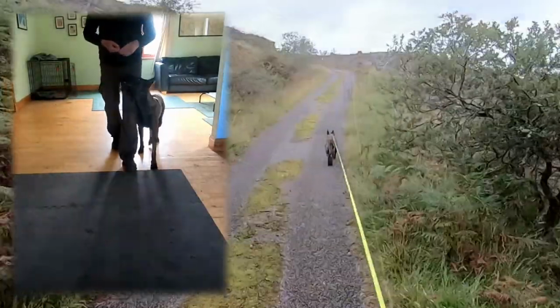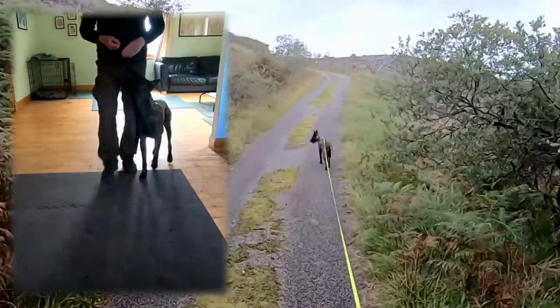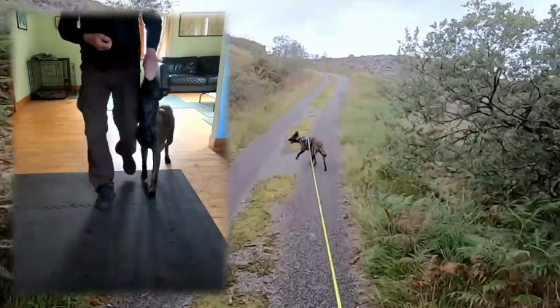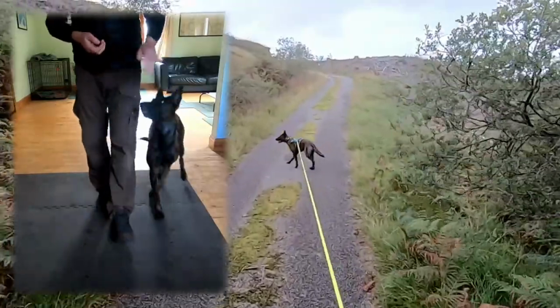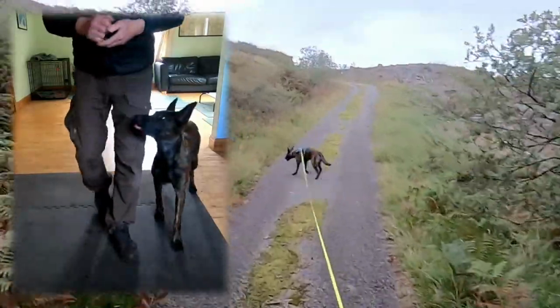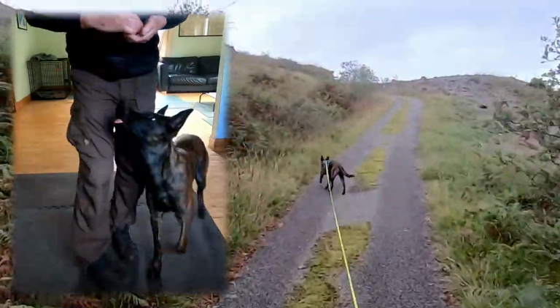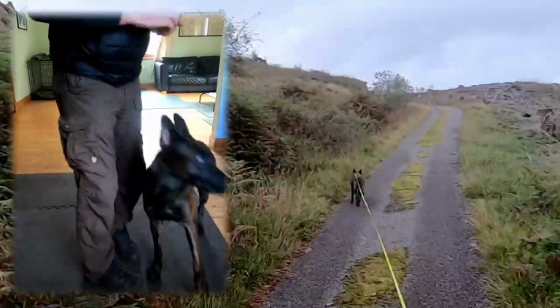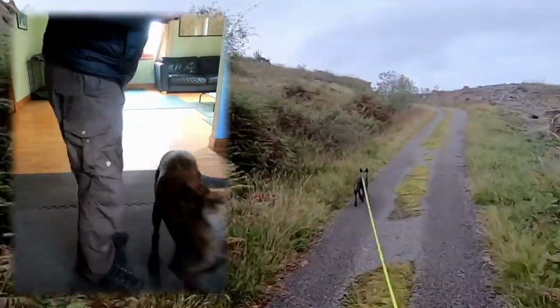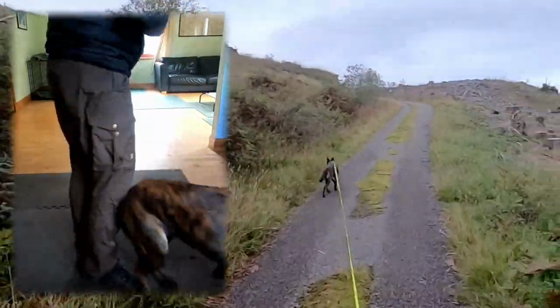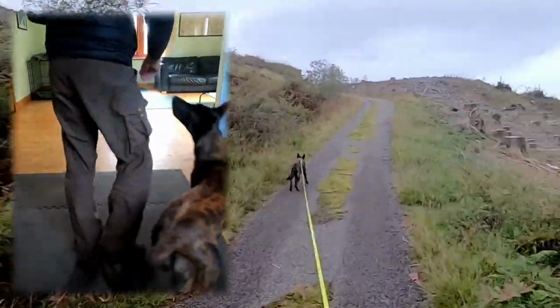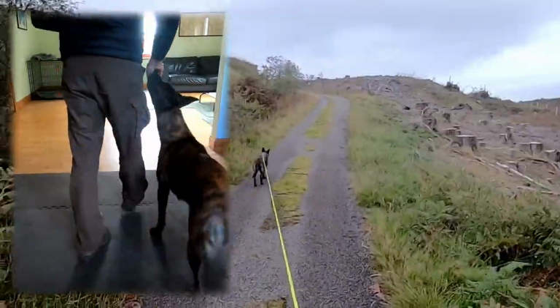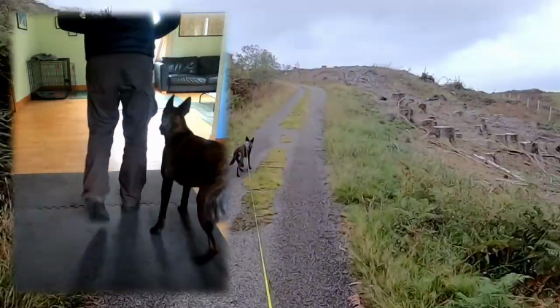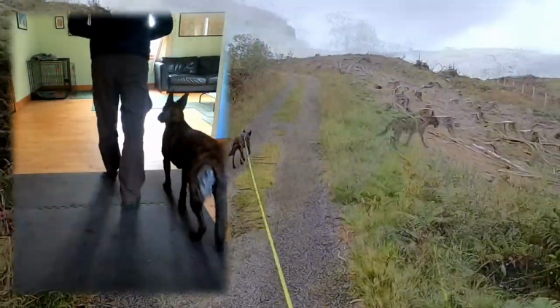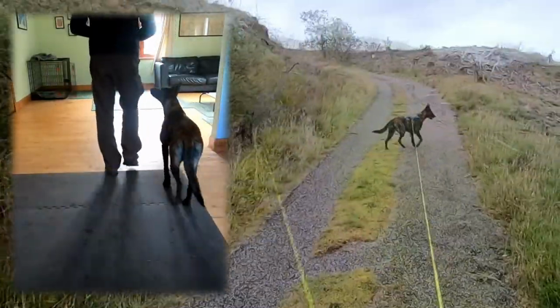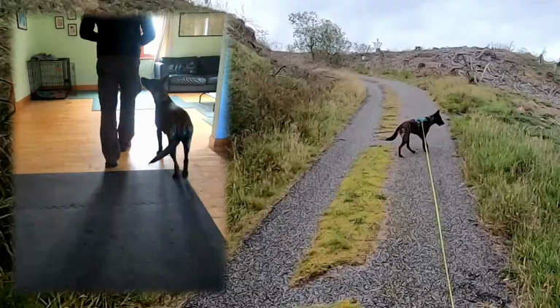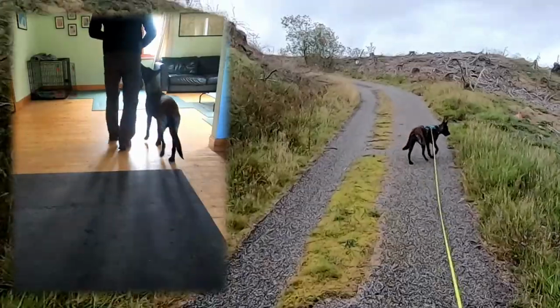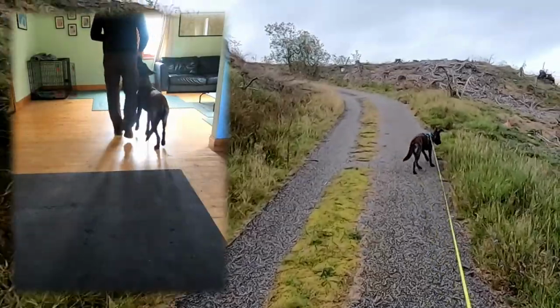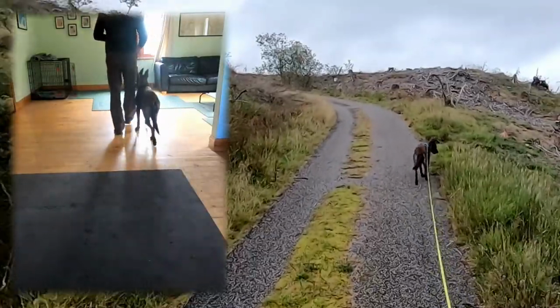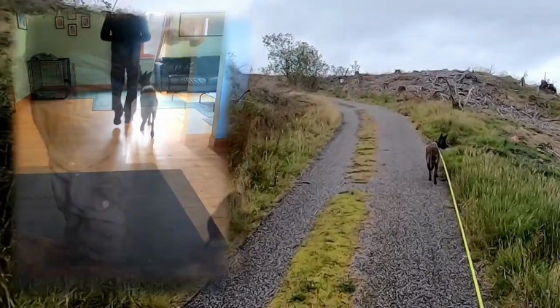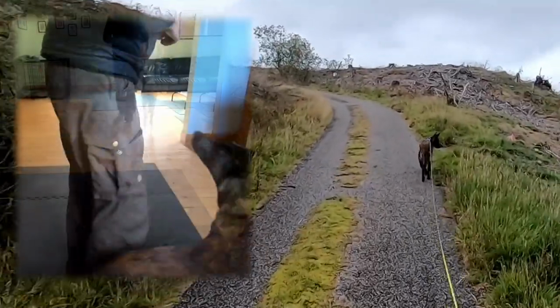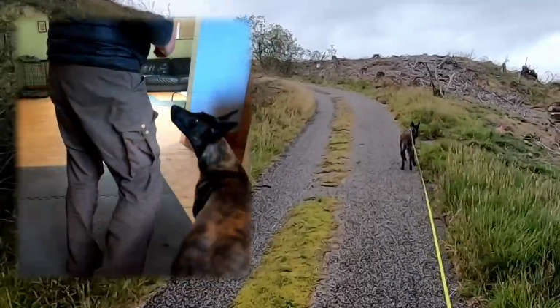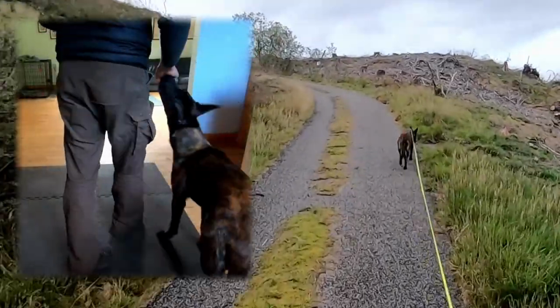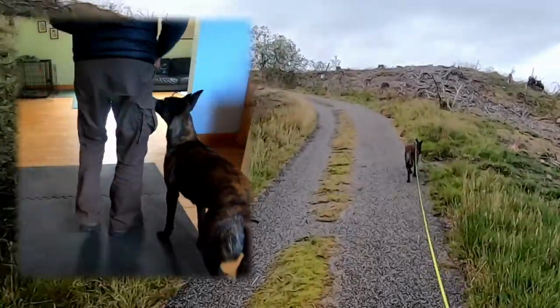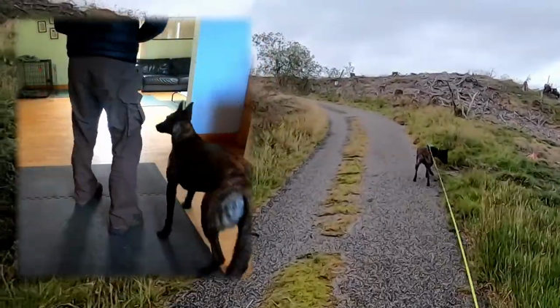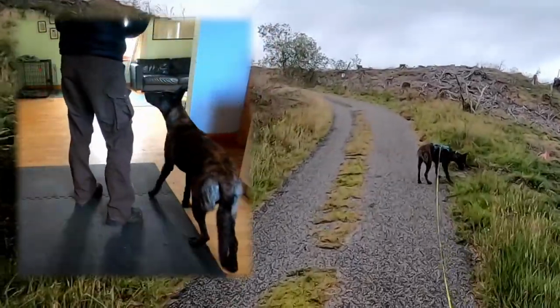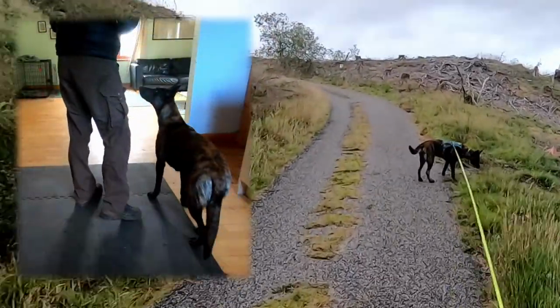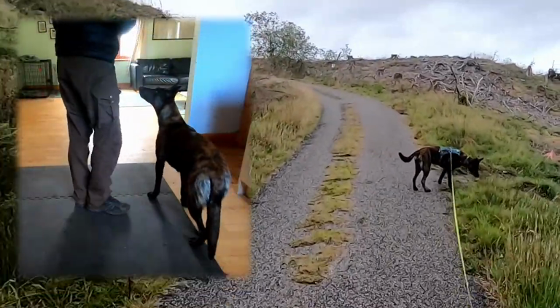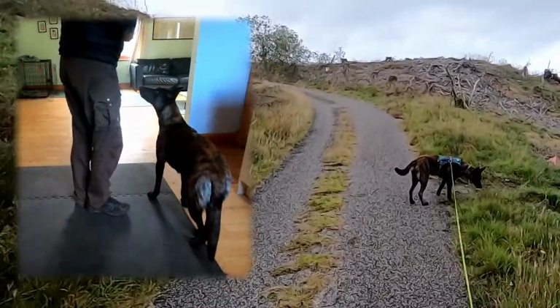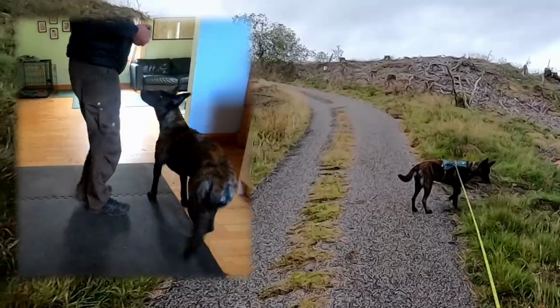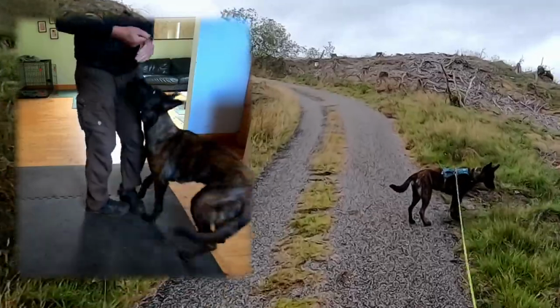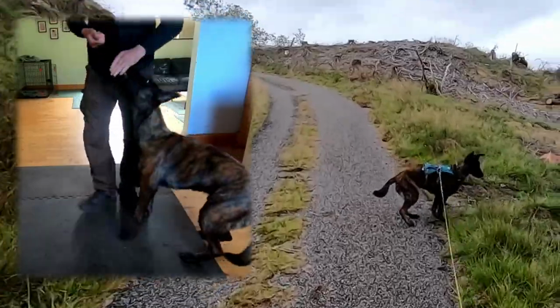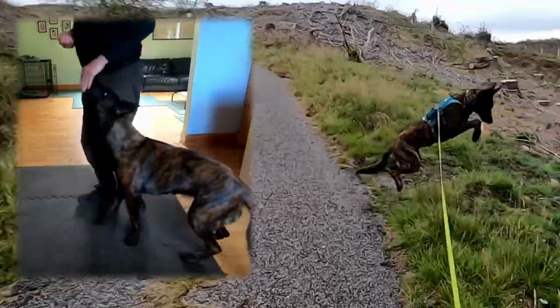I'd tried short lead walking before the 10 days of kitchen training, but she'd always started pulling after a couple of steps. Creating the habit of walking close to me inside before trying it on our daily walk made a massive difference.